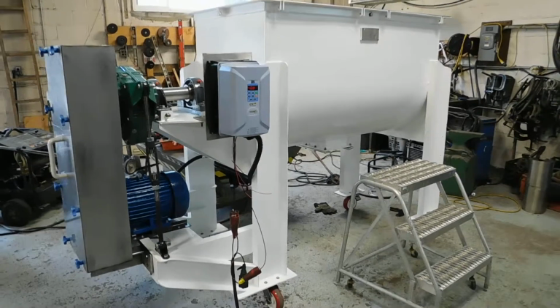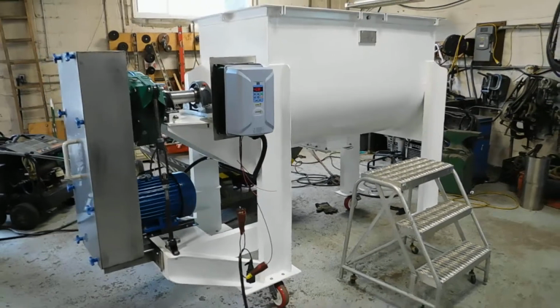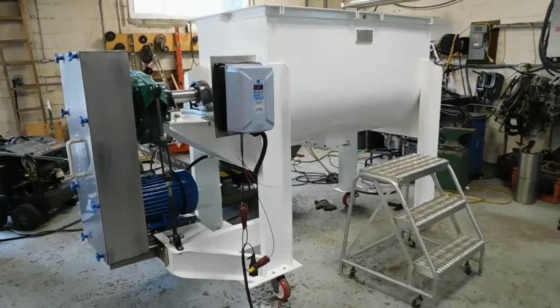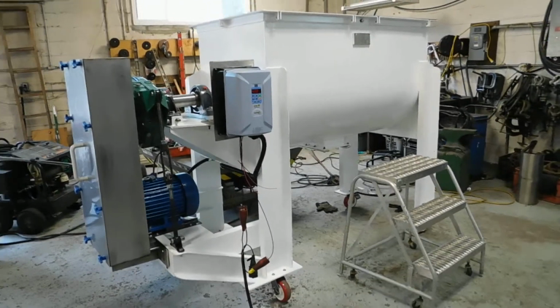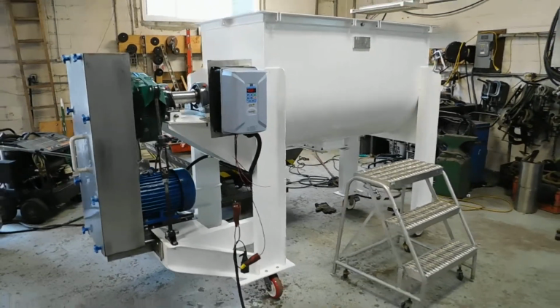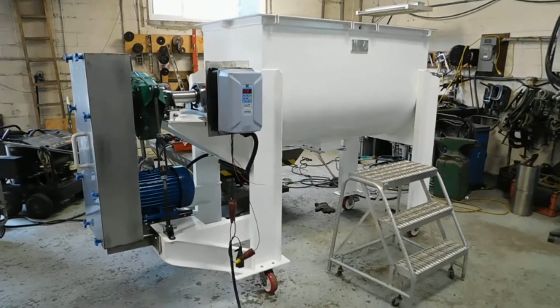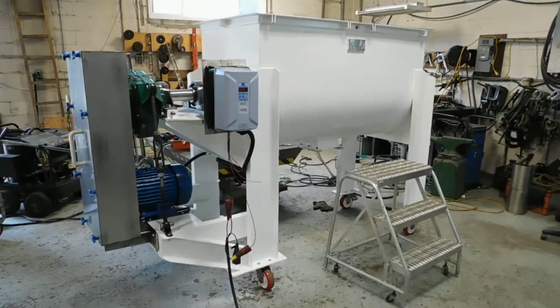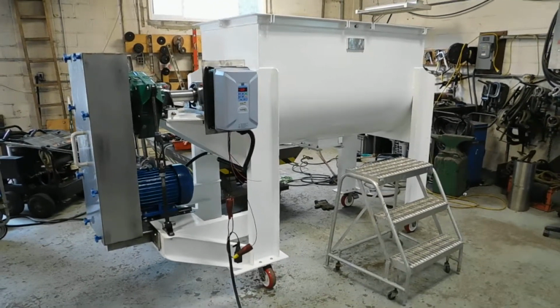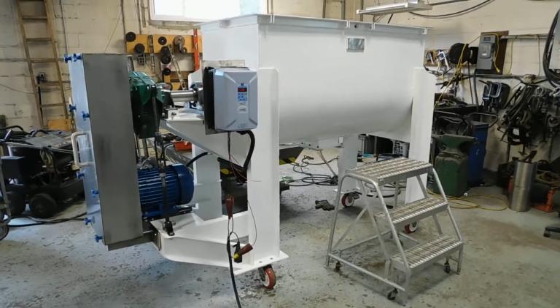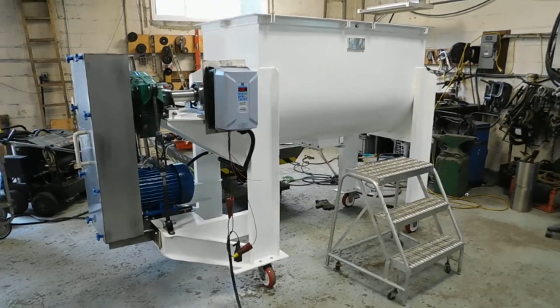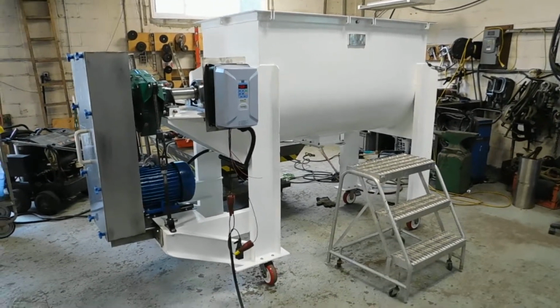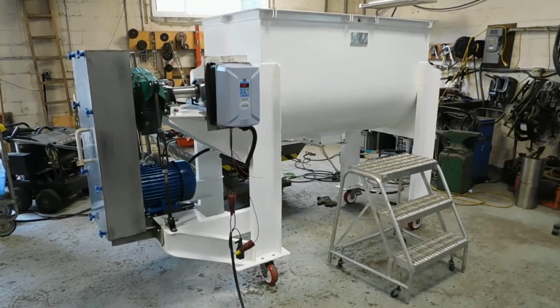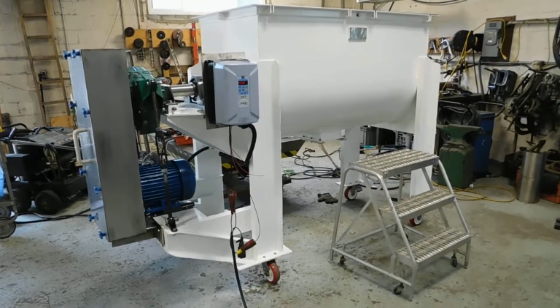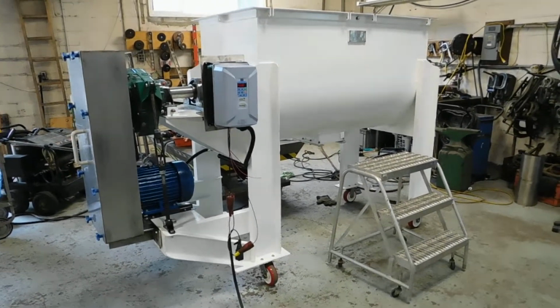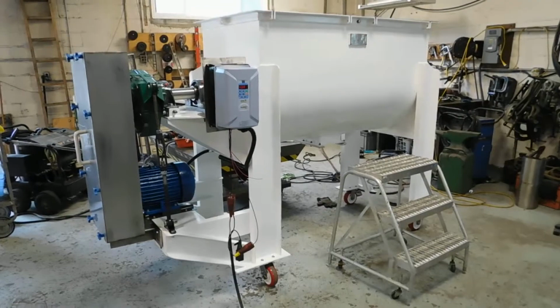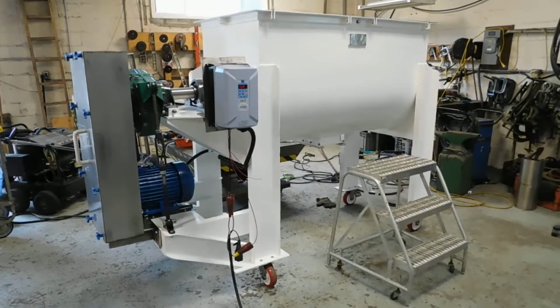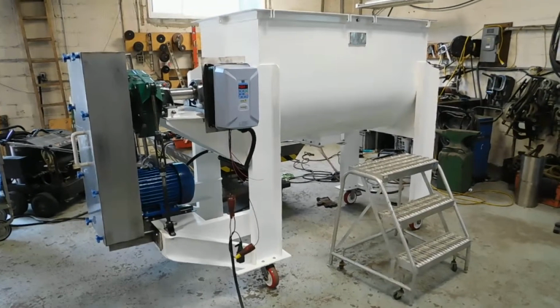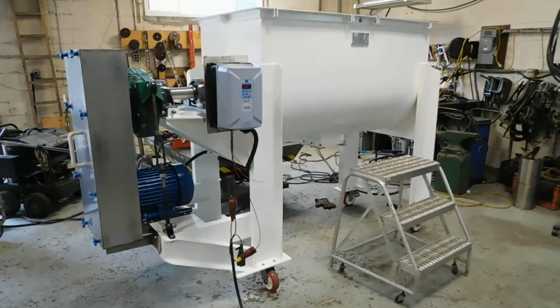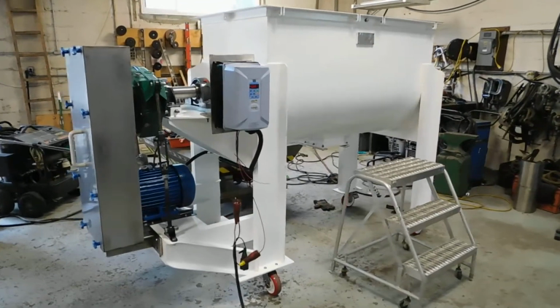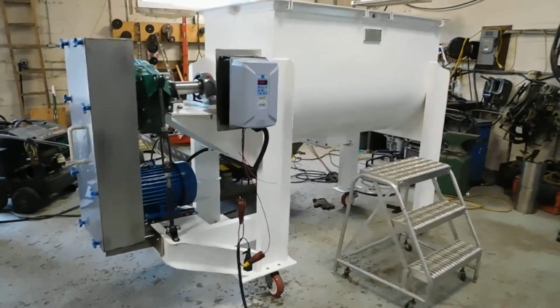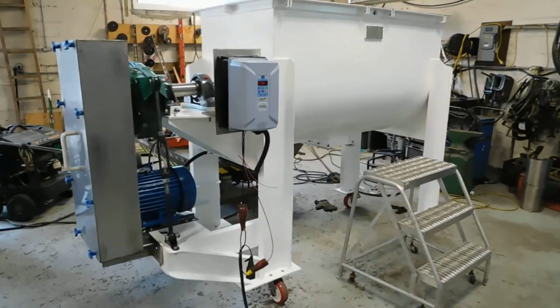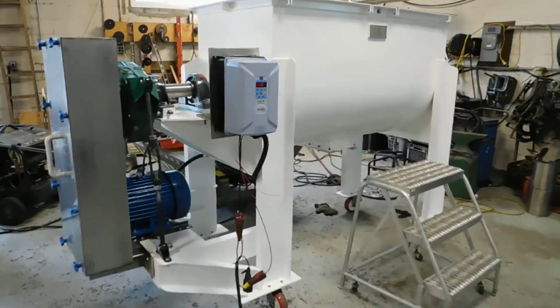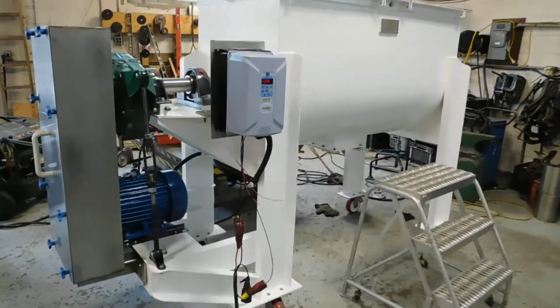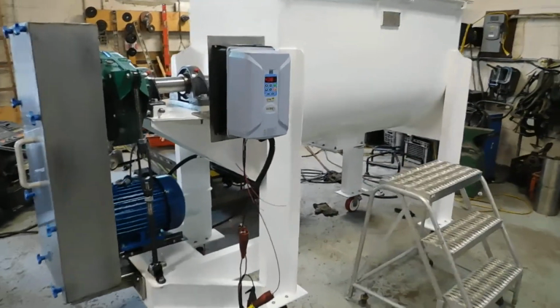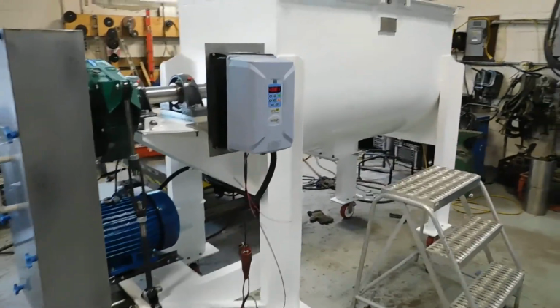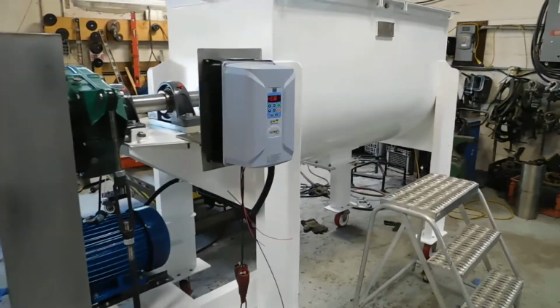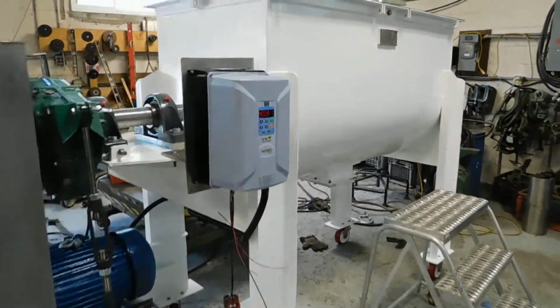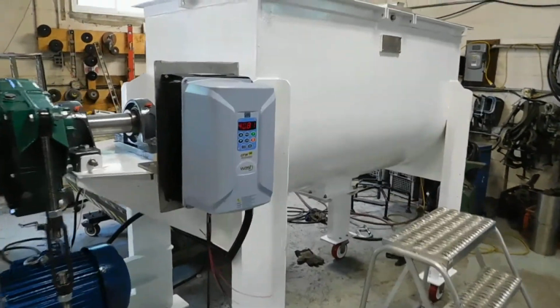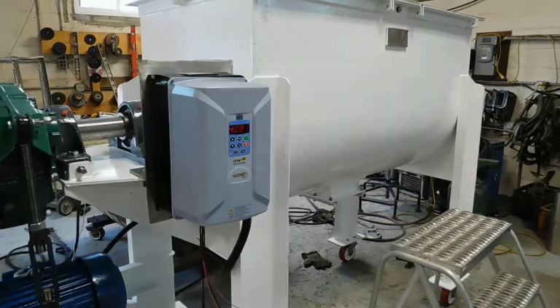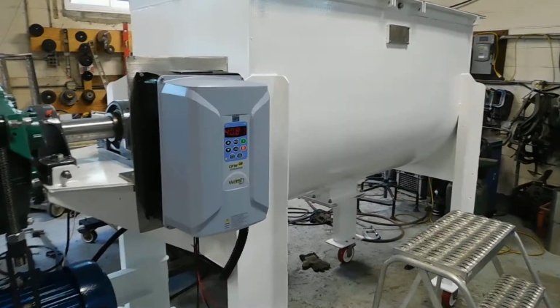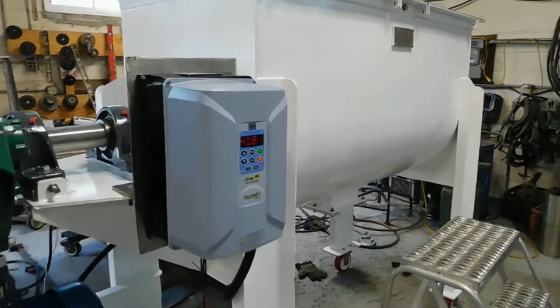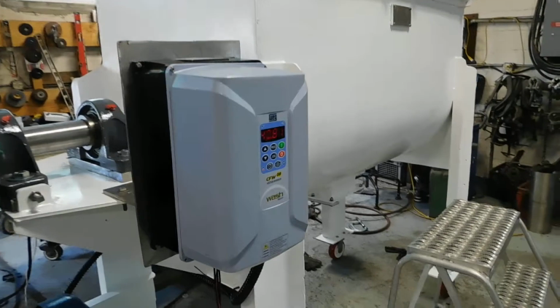Hi everybody, welcome to Champion Trading. What we're showing here, we're nearing completion on a rebuilding project of a stainless steel 25 cubic foot ribbon blender by Falcon.